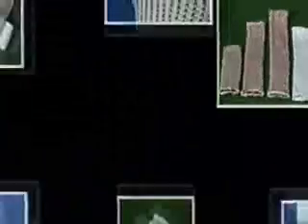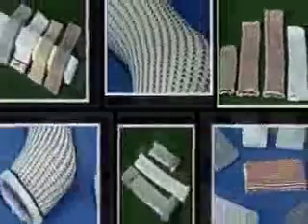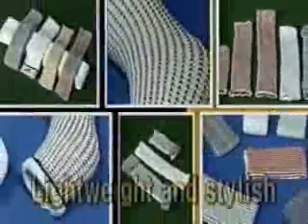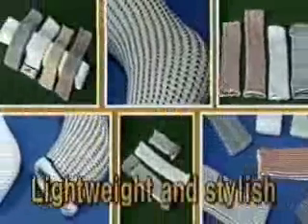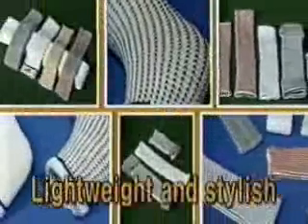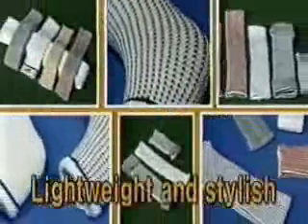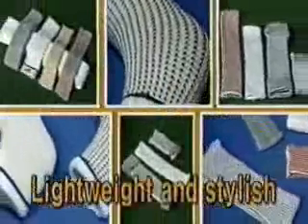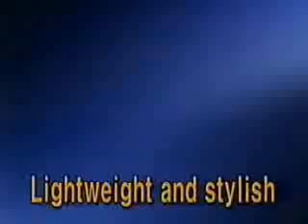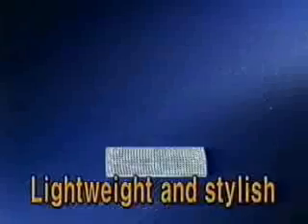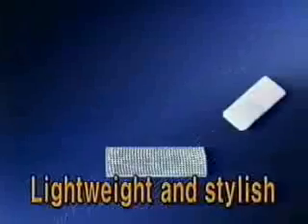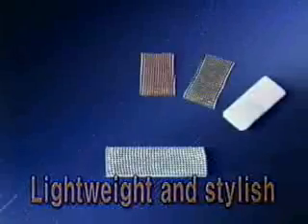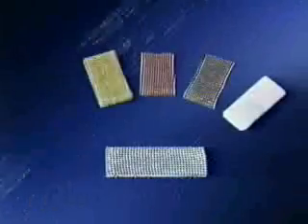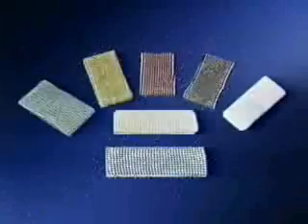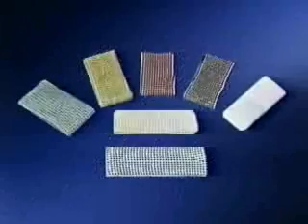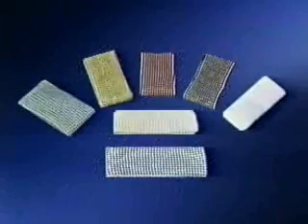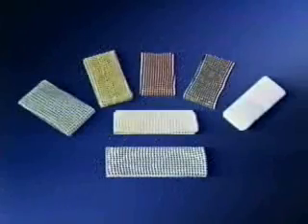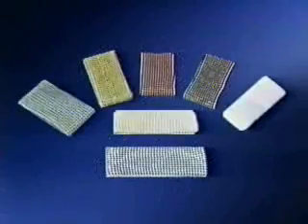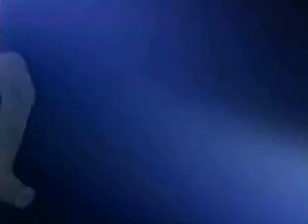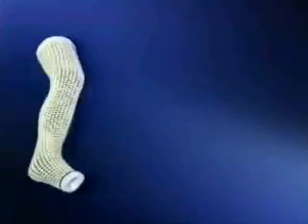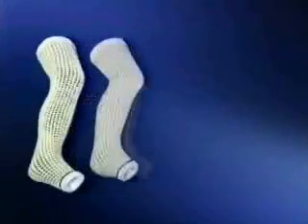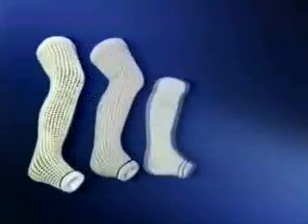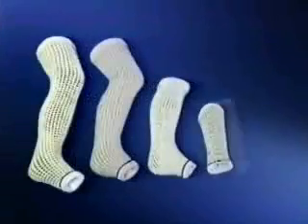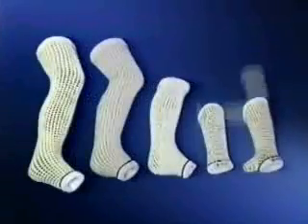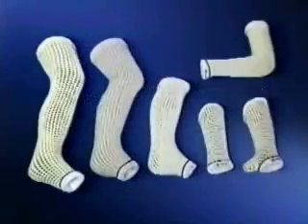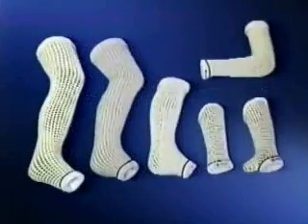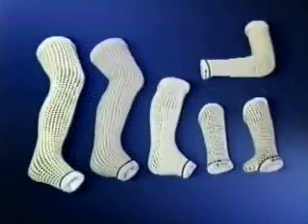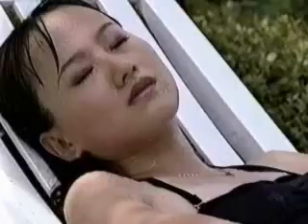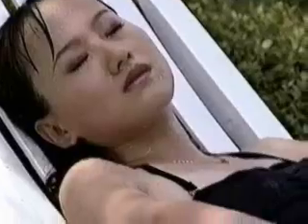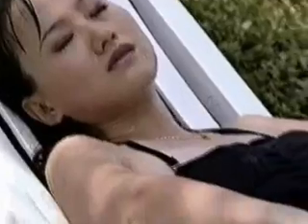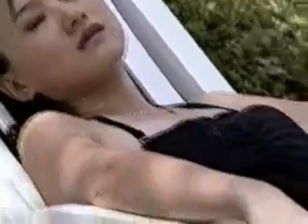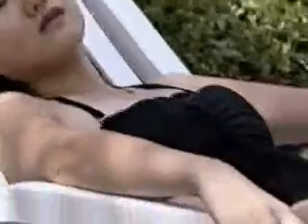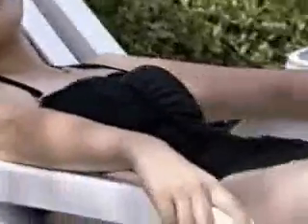This is the age of fashion, and casts should be no exception. The HM cast comes in a variety of colors and designs to fit every taste, and is made of special fabrics to be lightweight and allow for unrestricted motion.